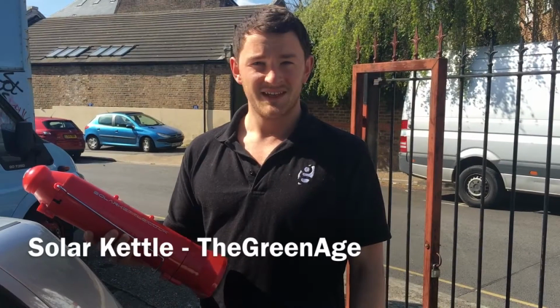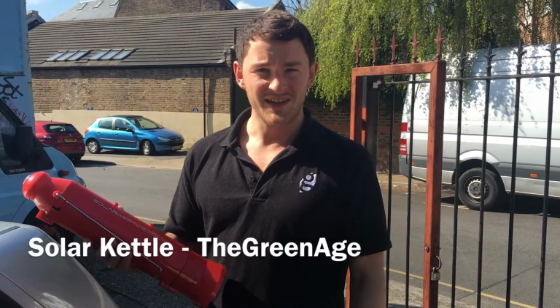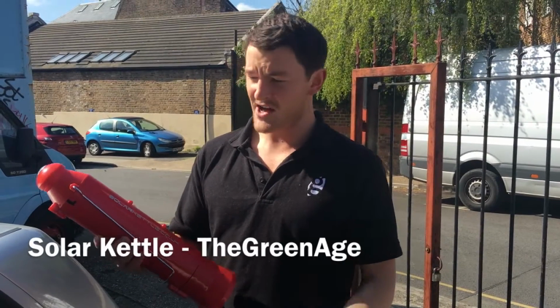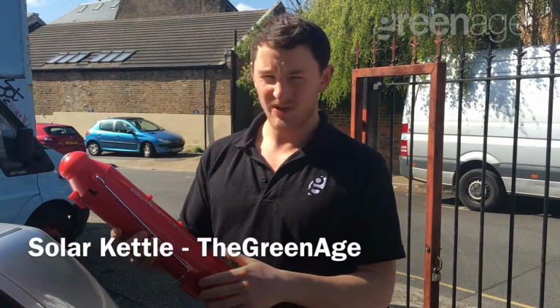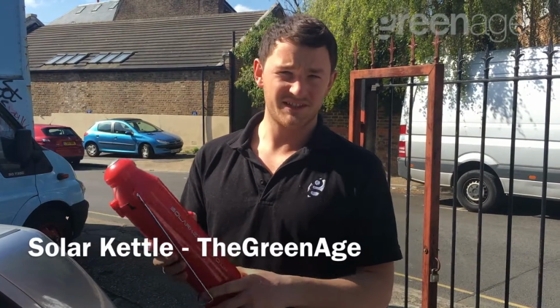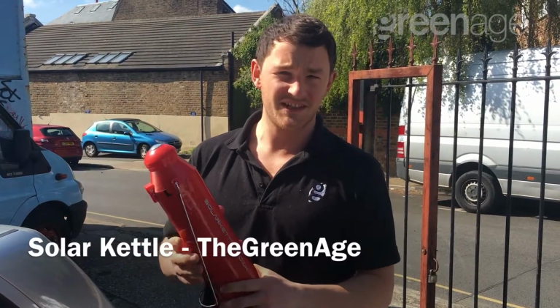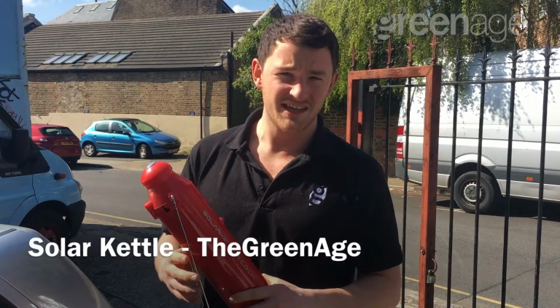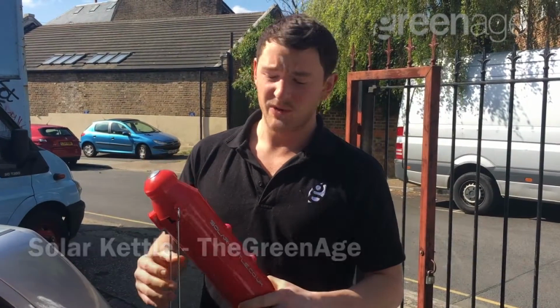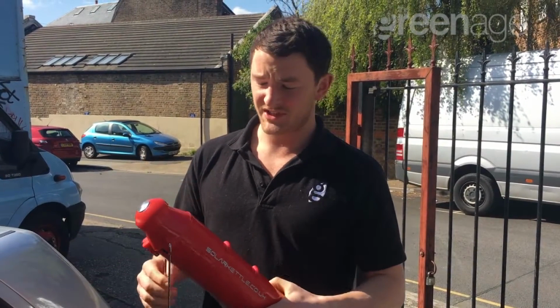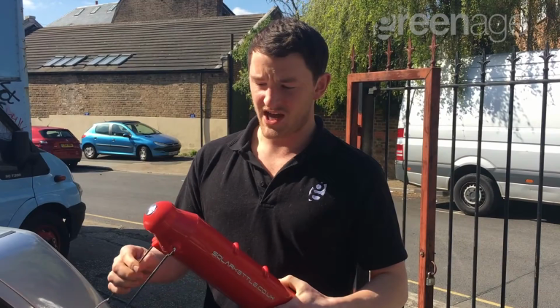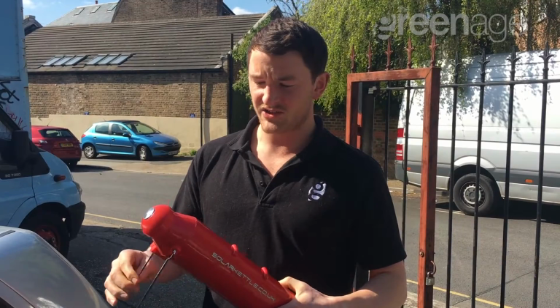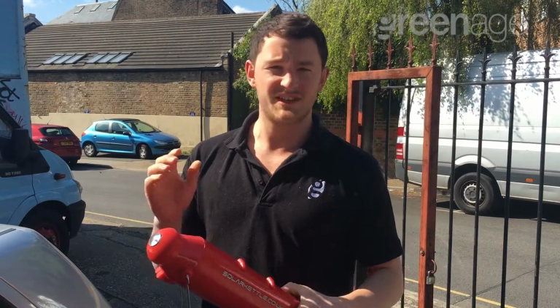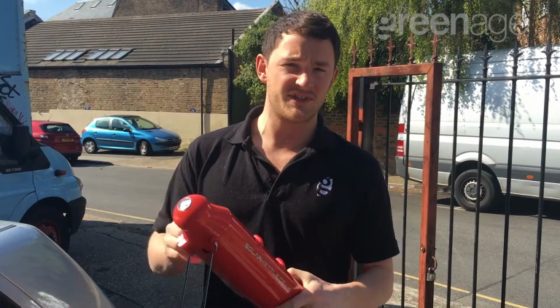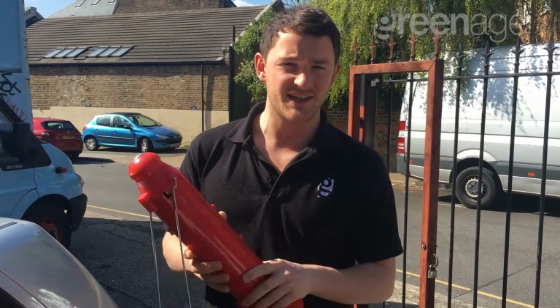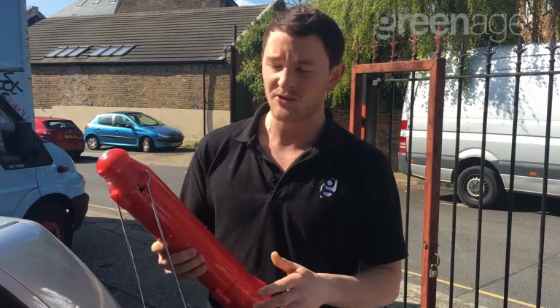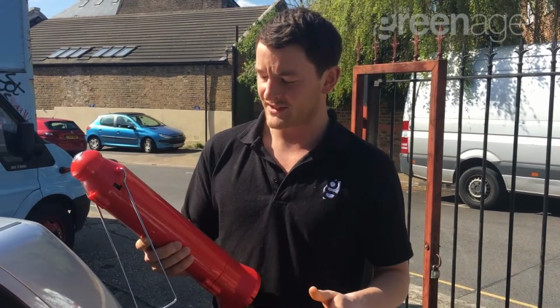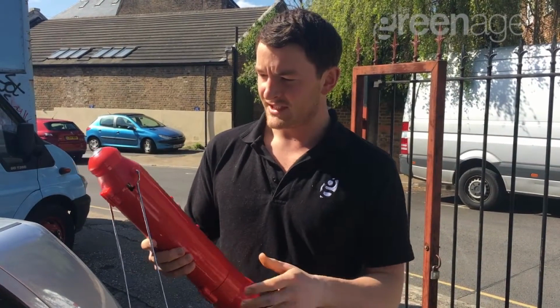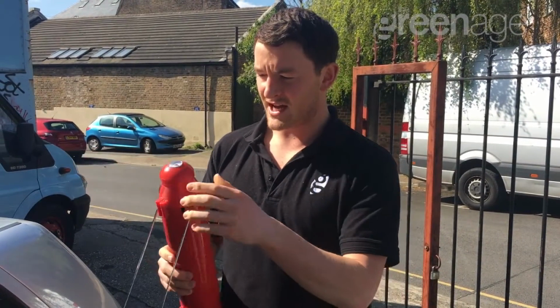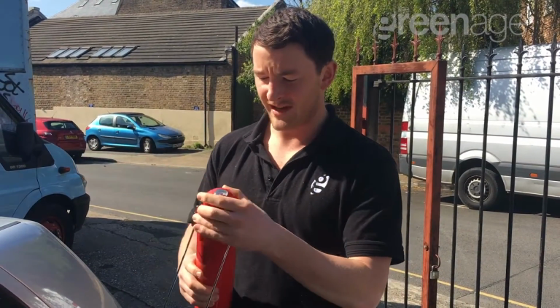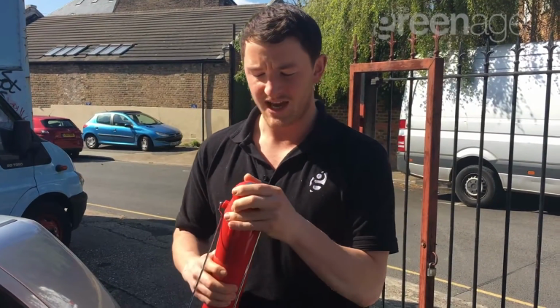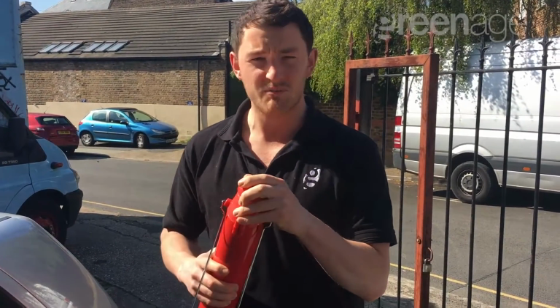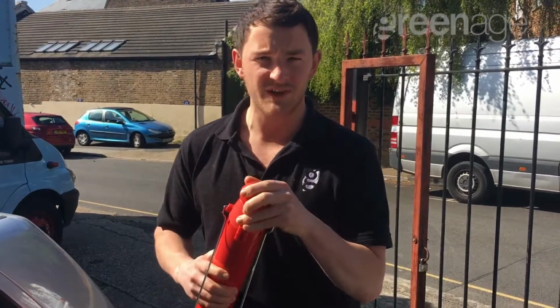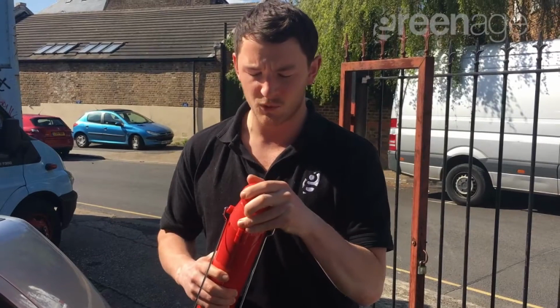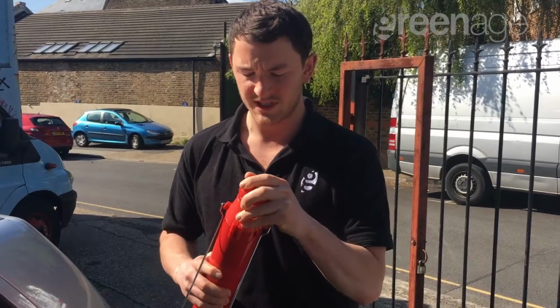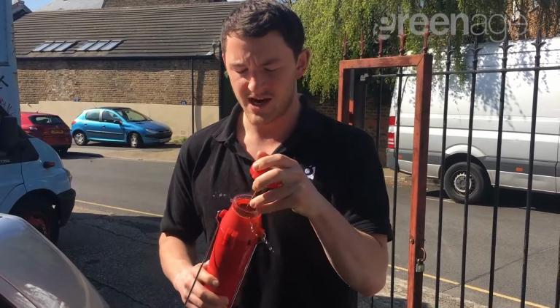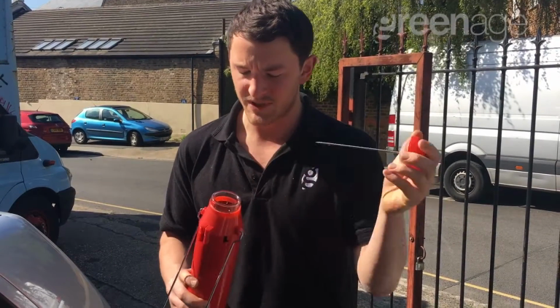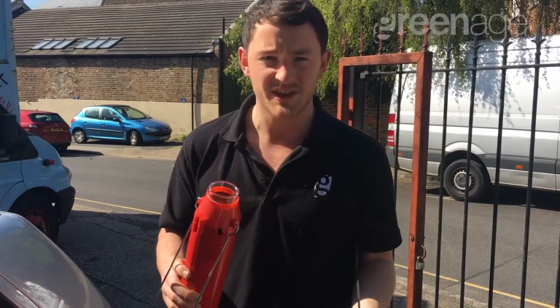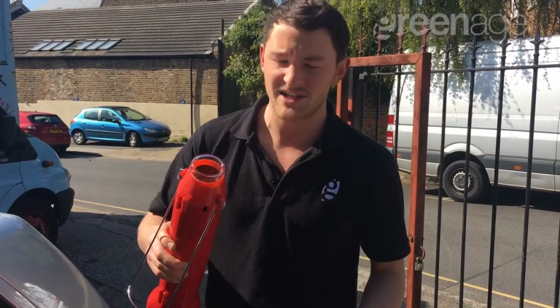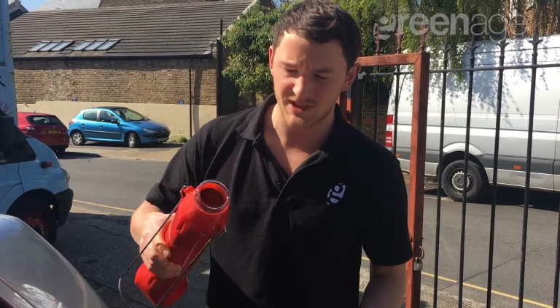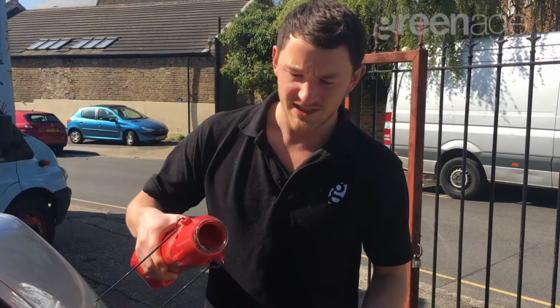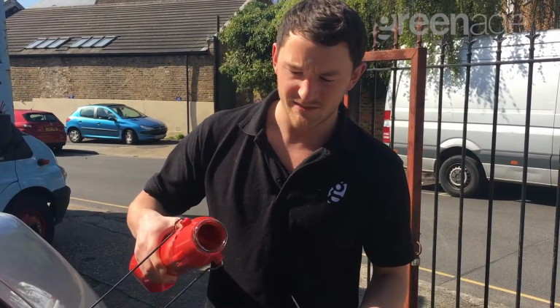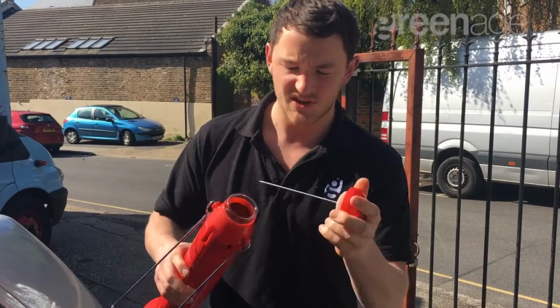Hi there, a perfect sunny day which is just ideal for testing our solar kettle. I've already pre-filled it with water — that's just tap water at standard temperature.